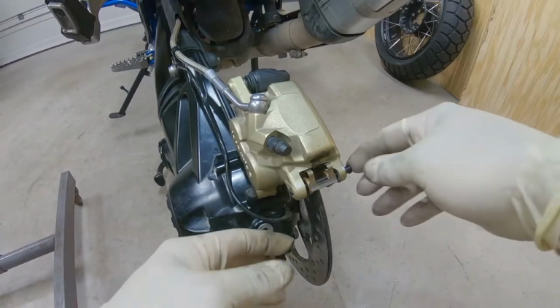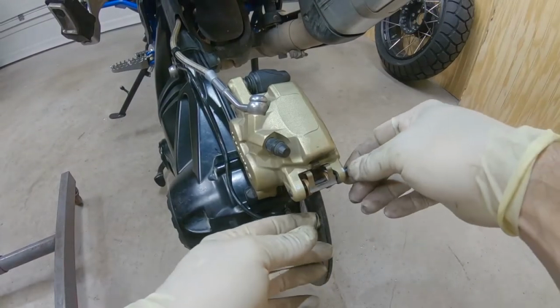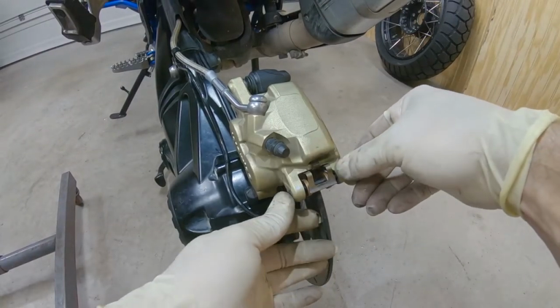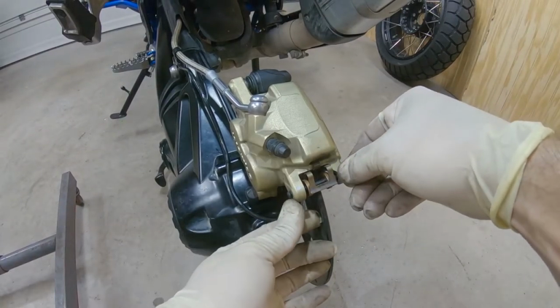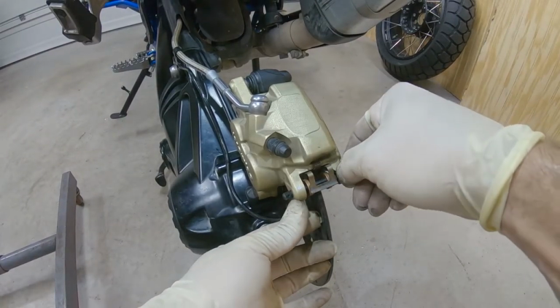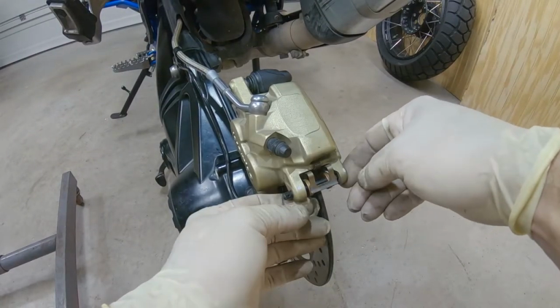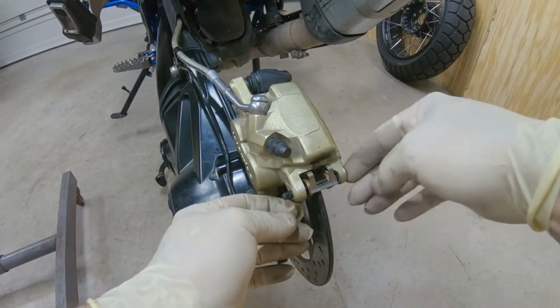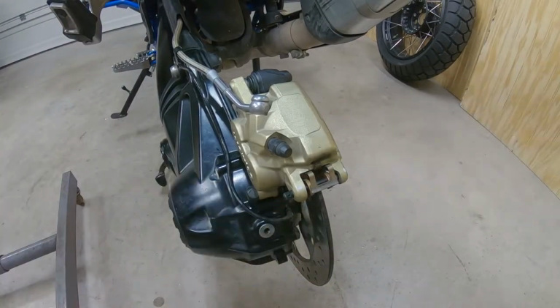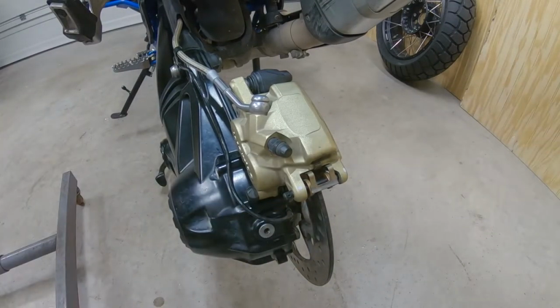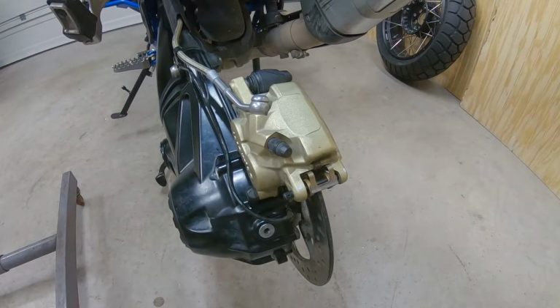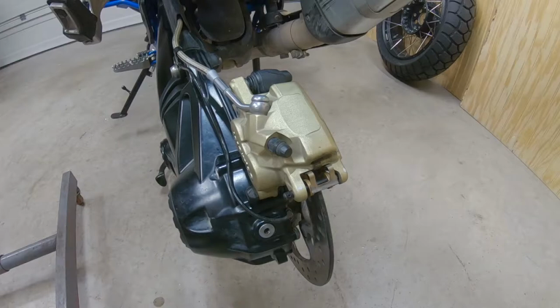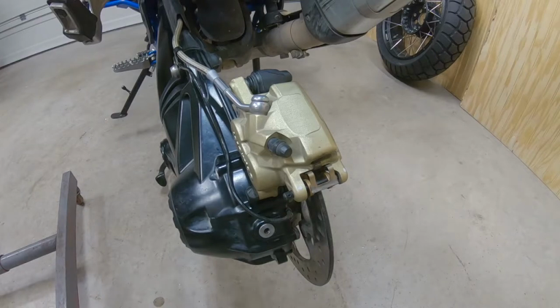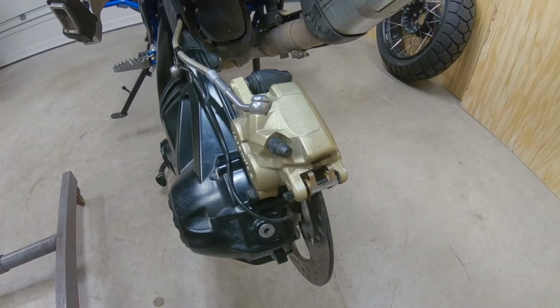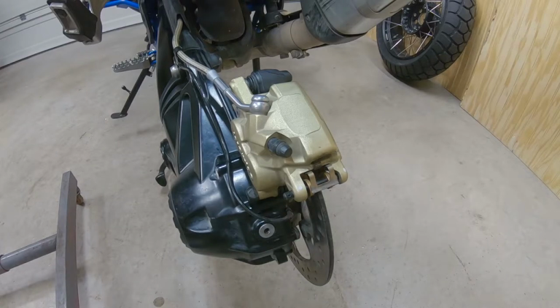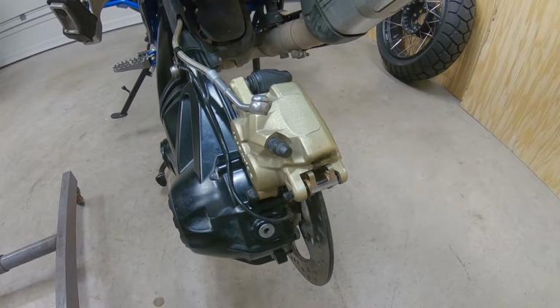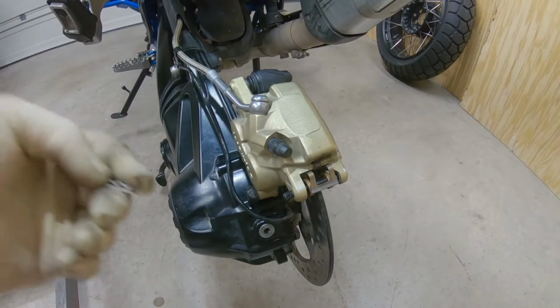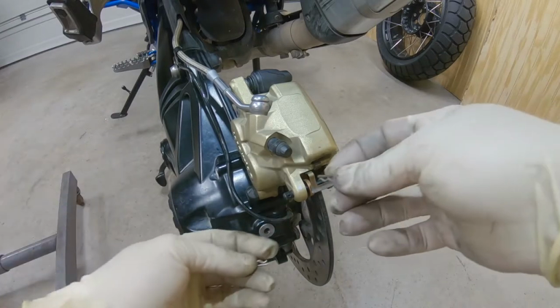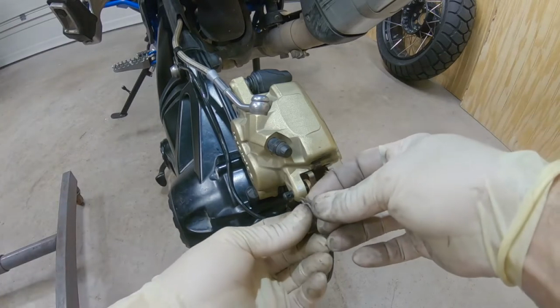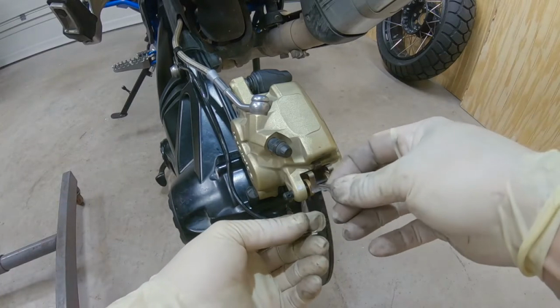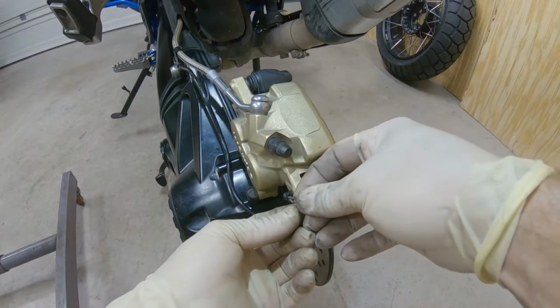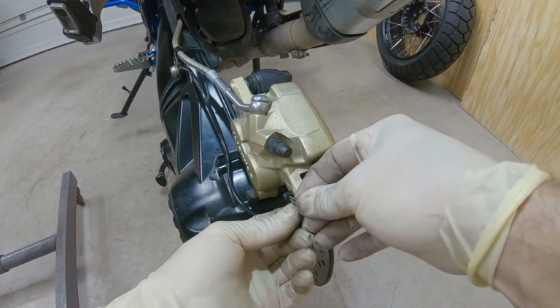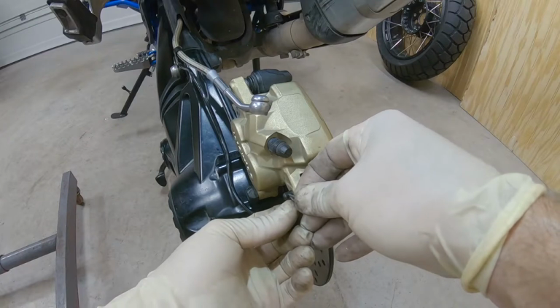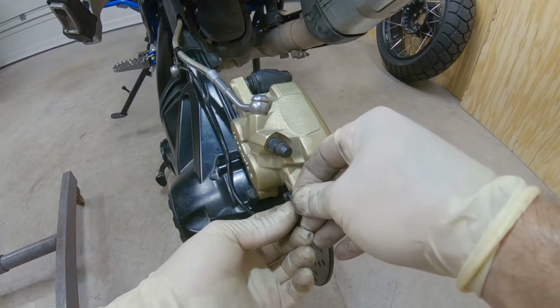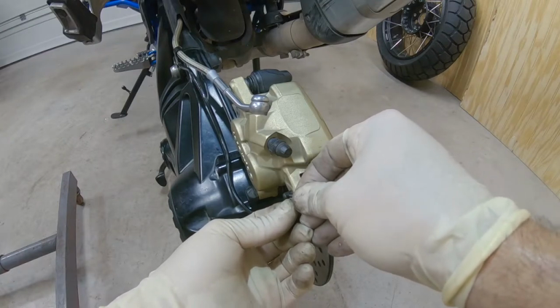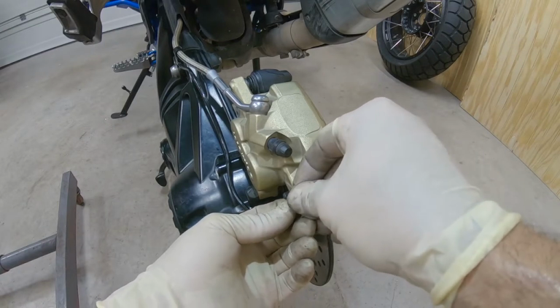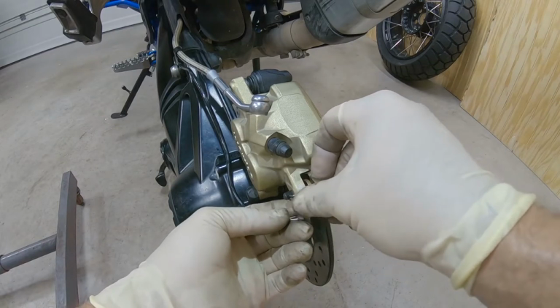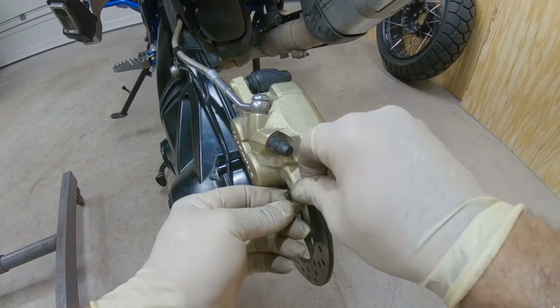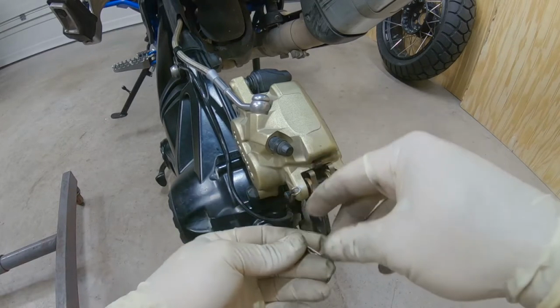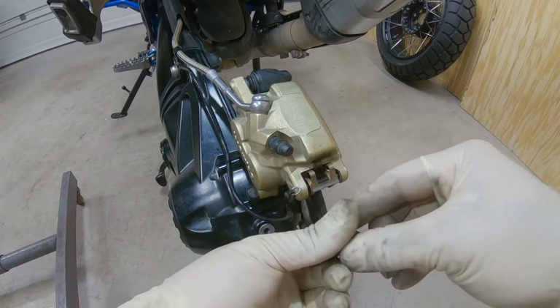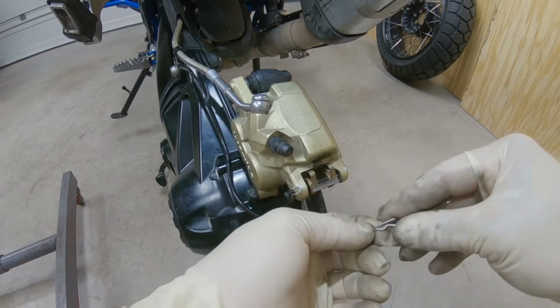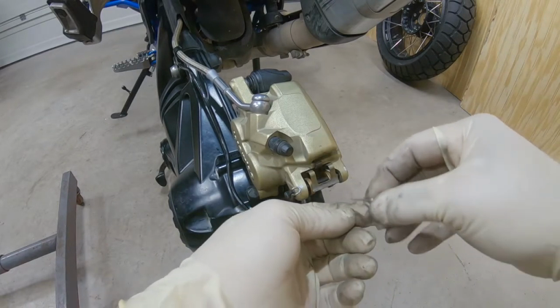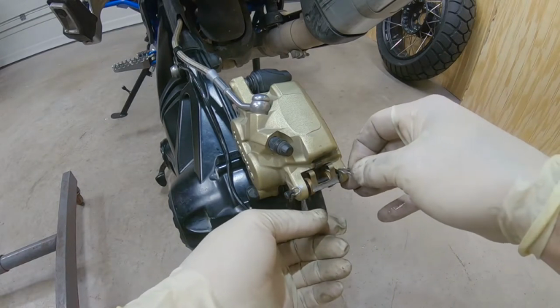Make sure the pin goes all the way in like that, and then put the safety pins — it's super important, don't forget about it. One pin, and the other pin is right here.